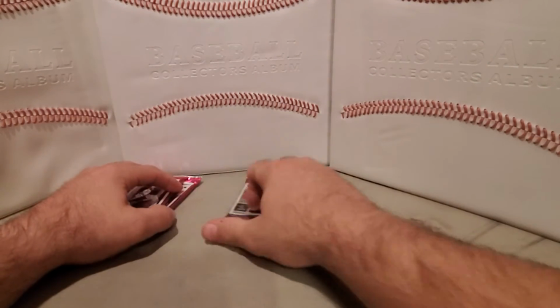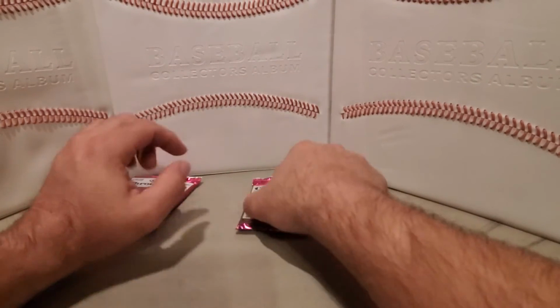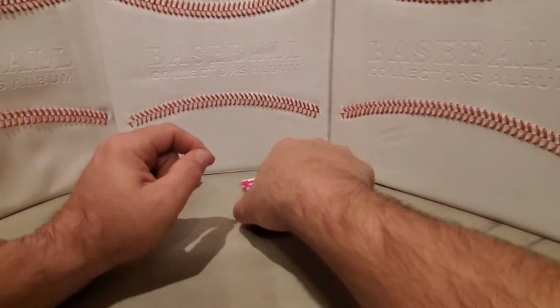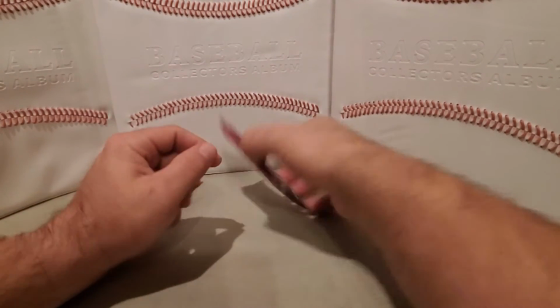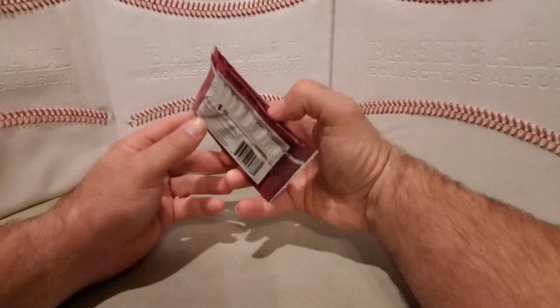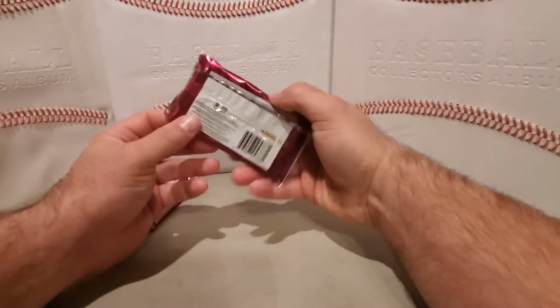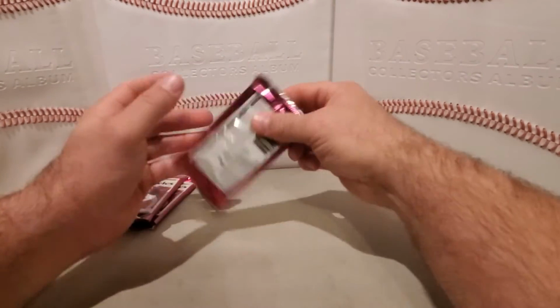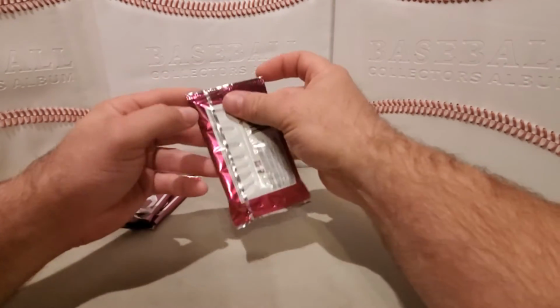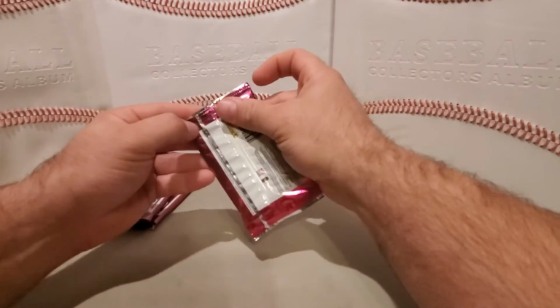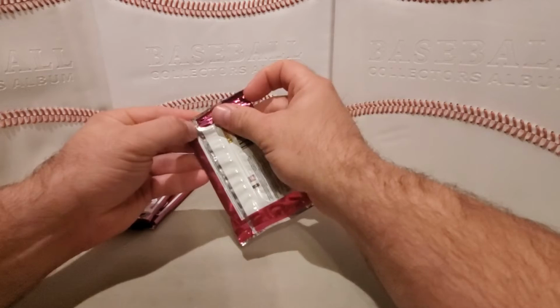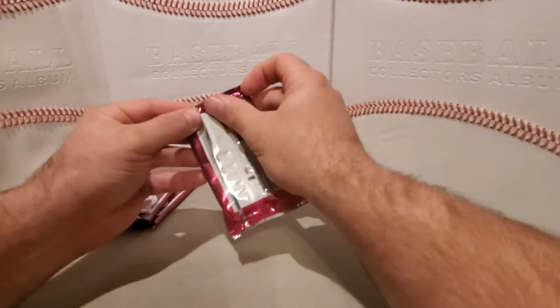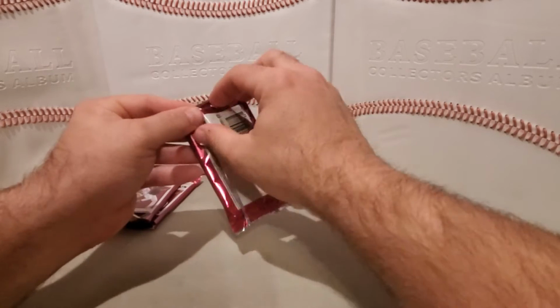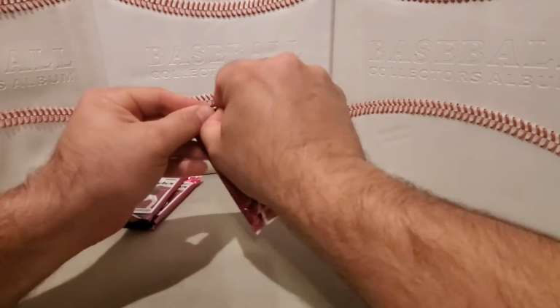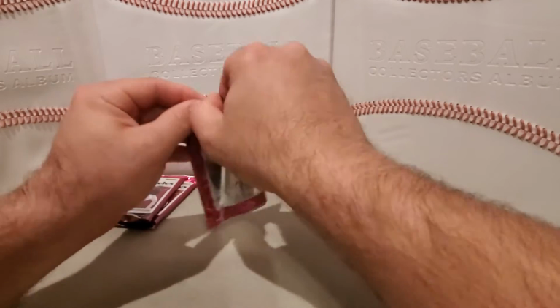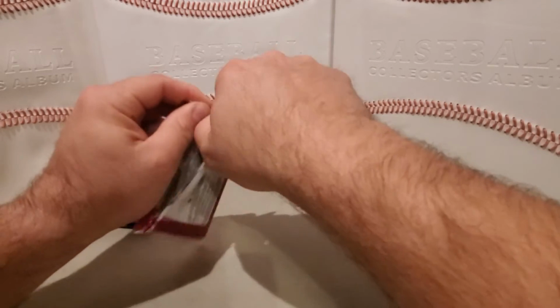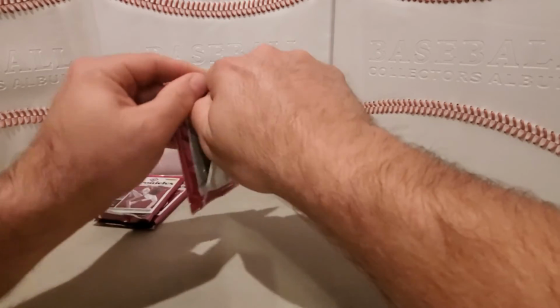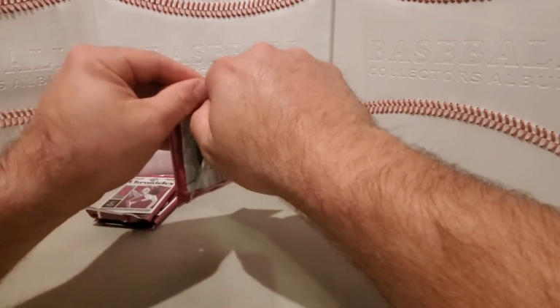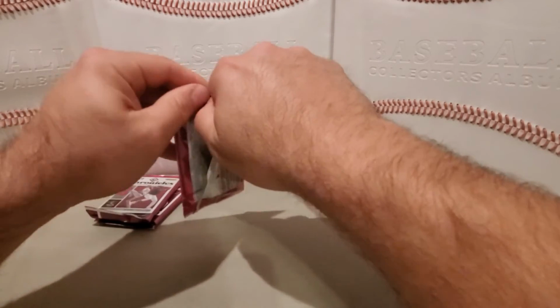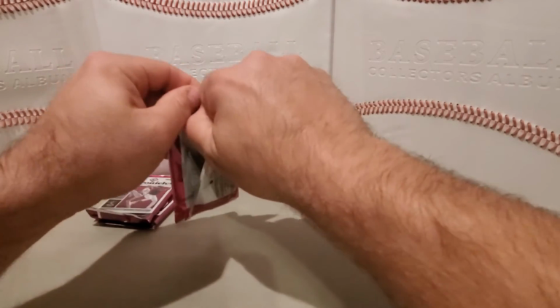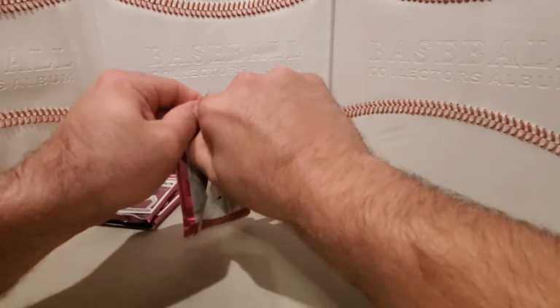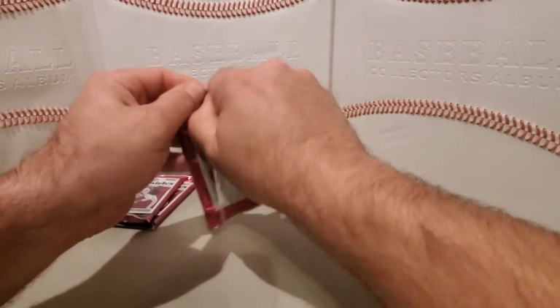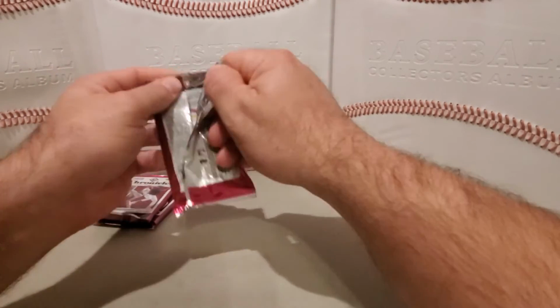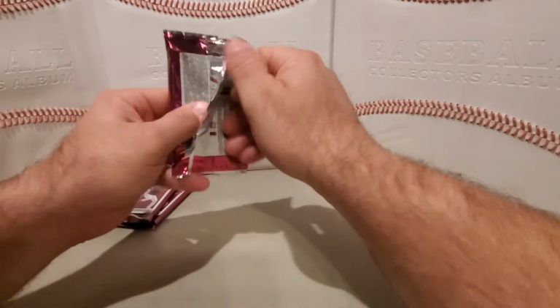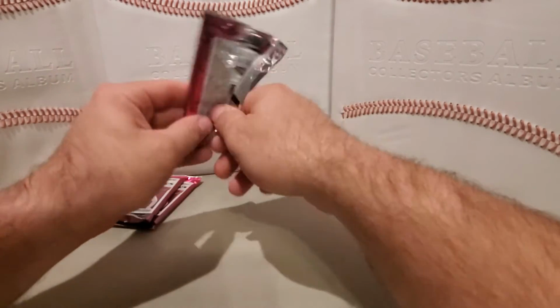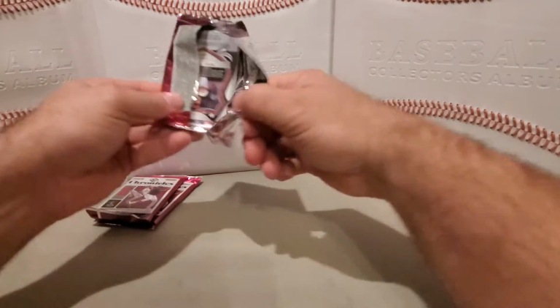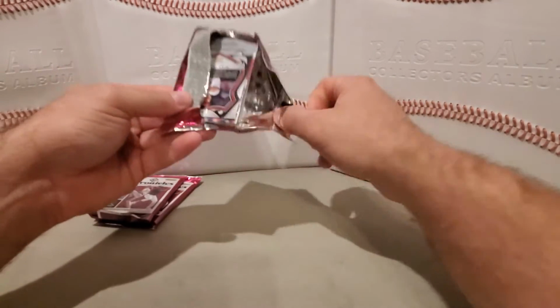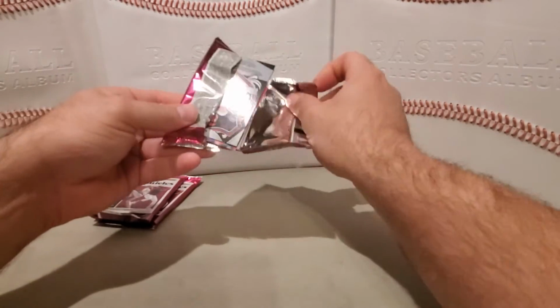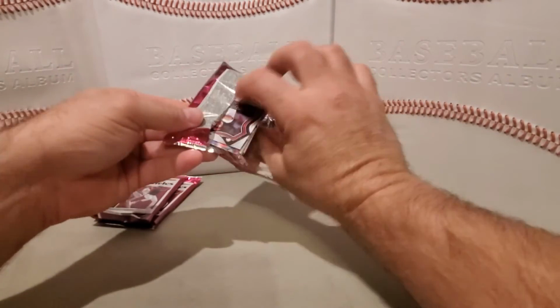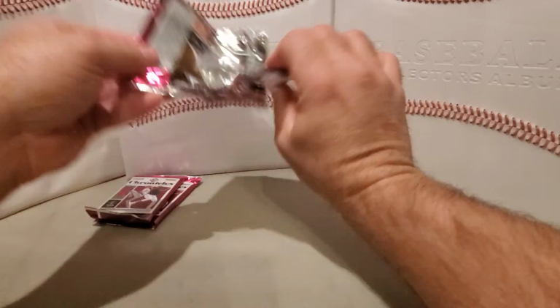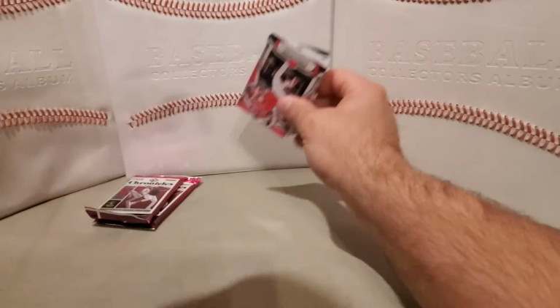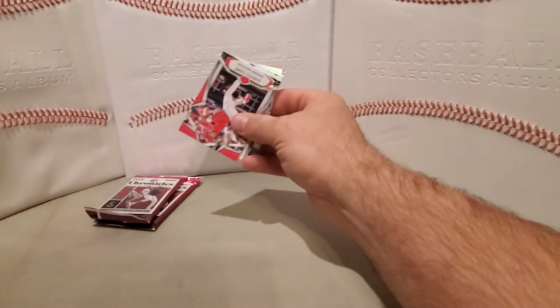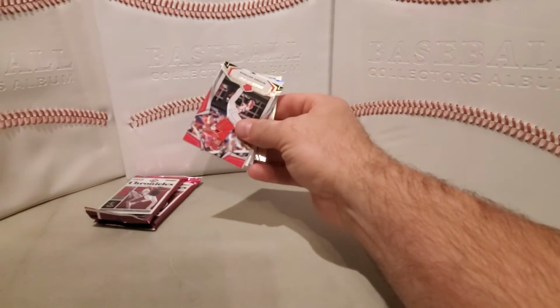Three packs to go and should be two more autos and a mem card, but like I said the printing plate may count for one of those — I'm not sure how that works.